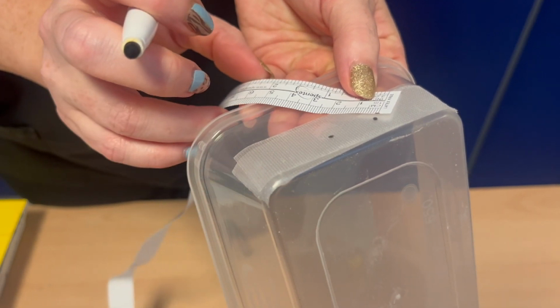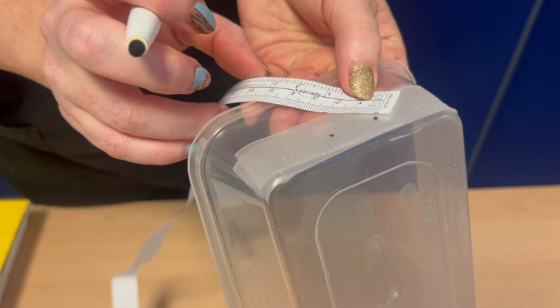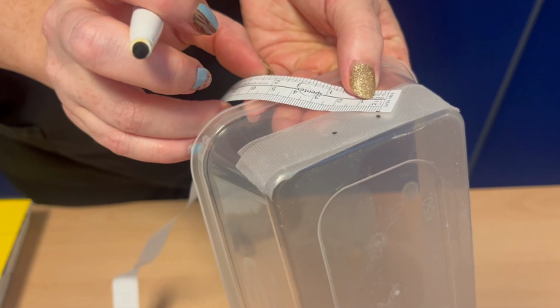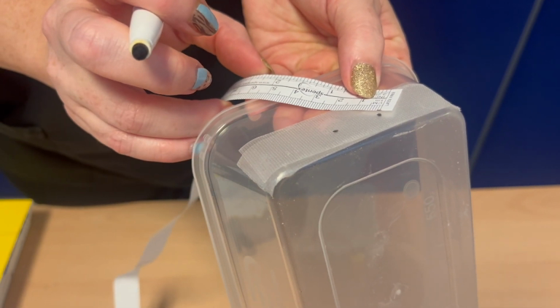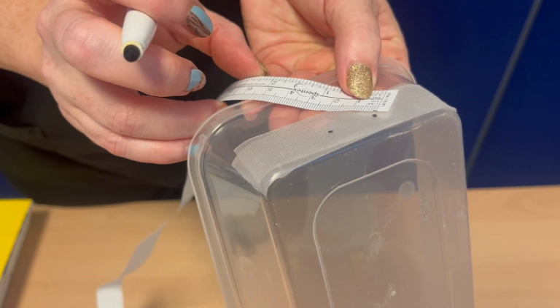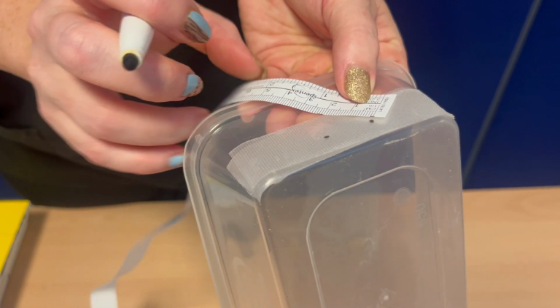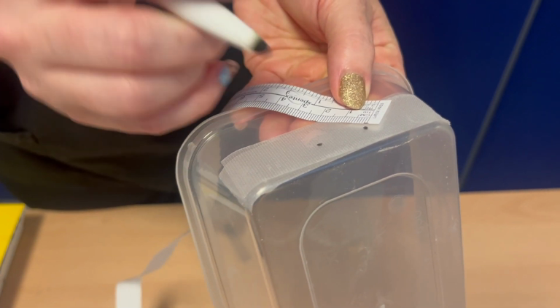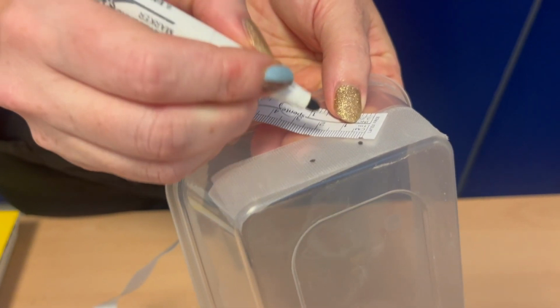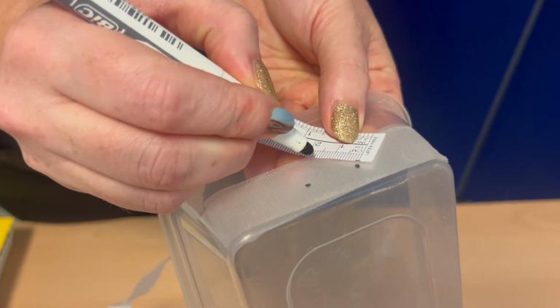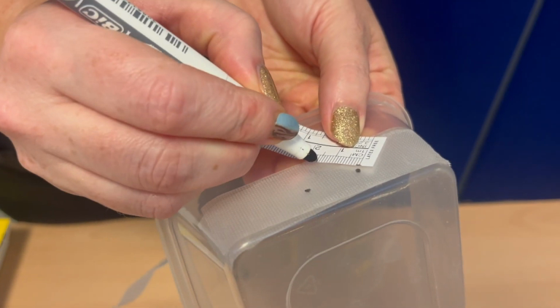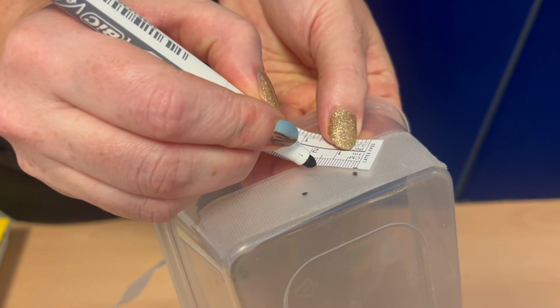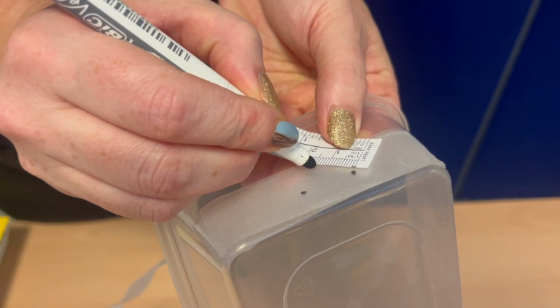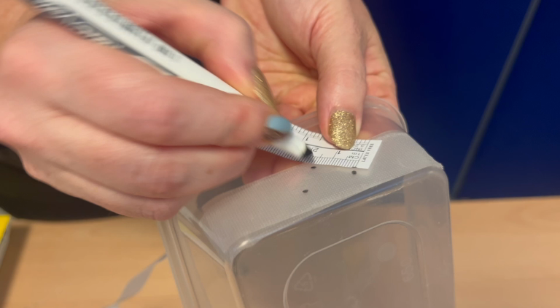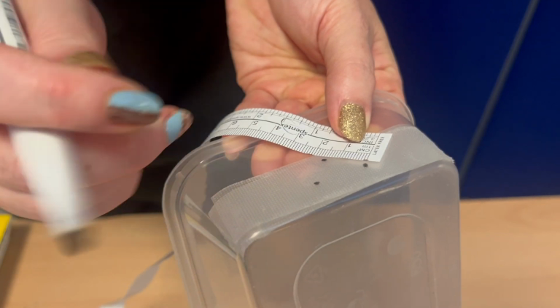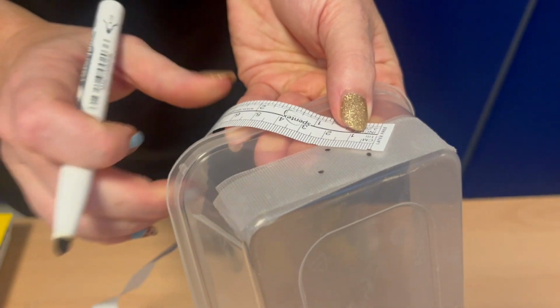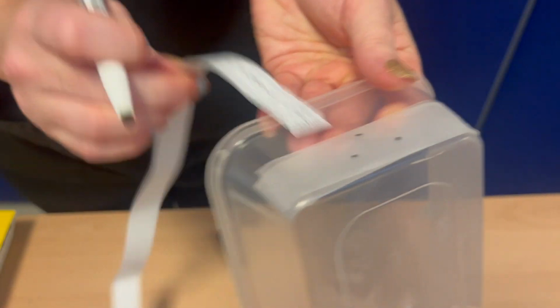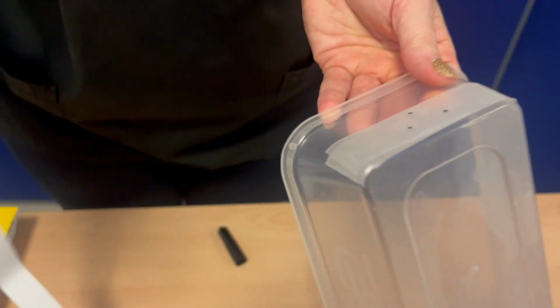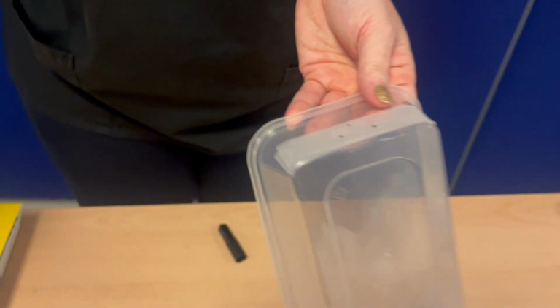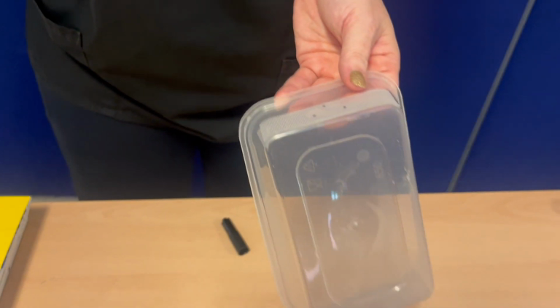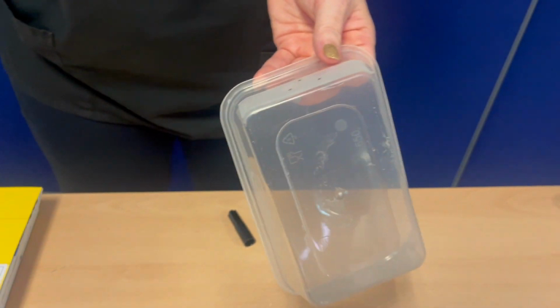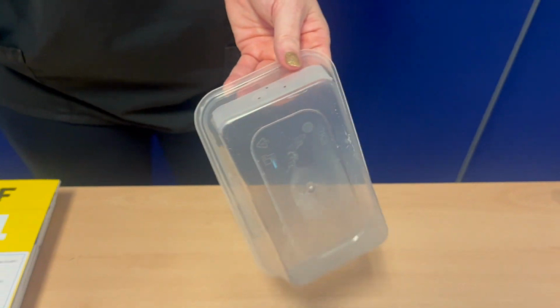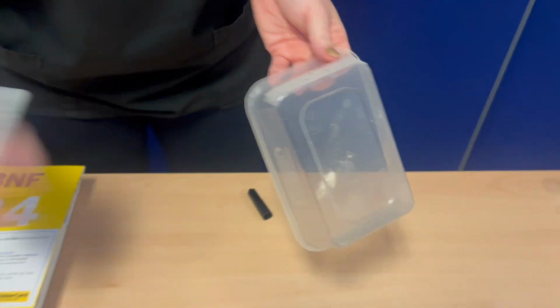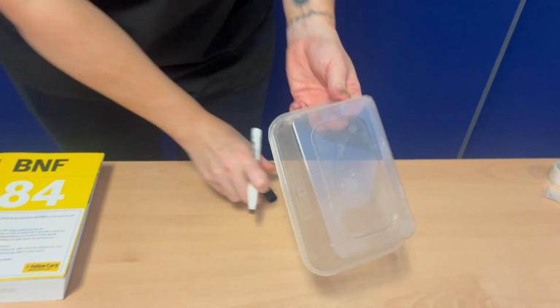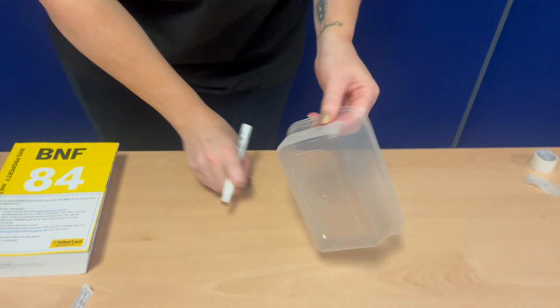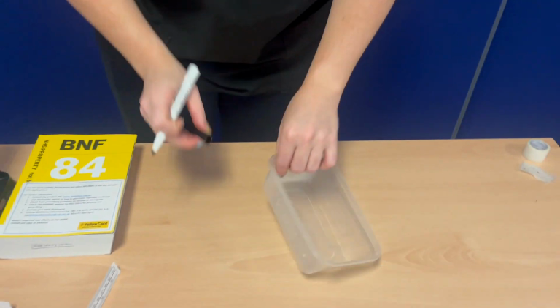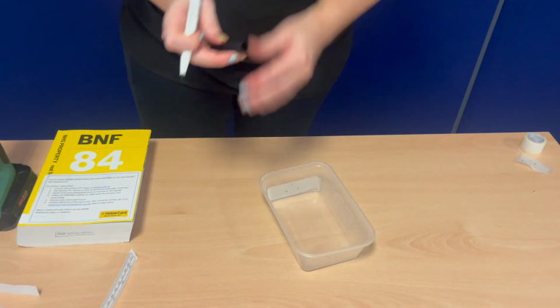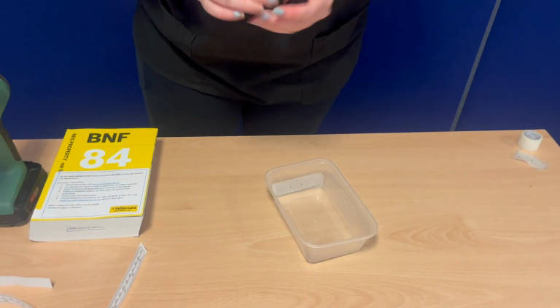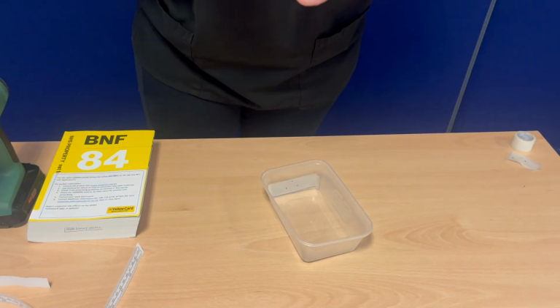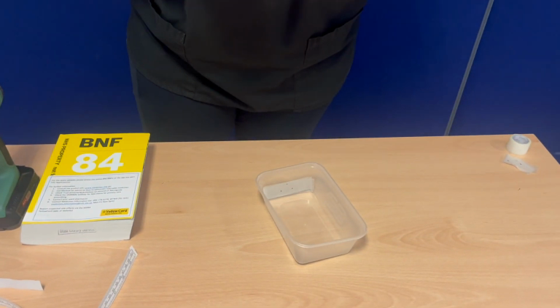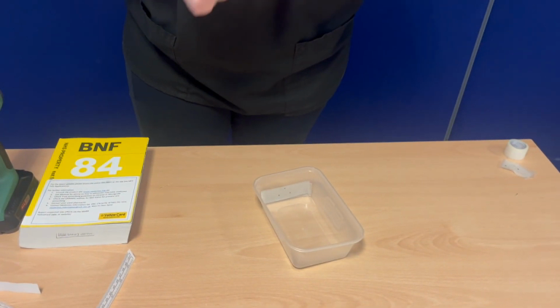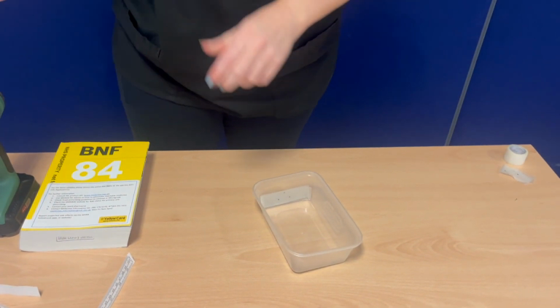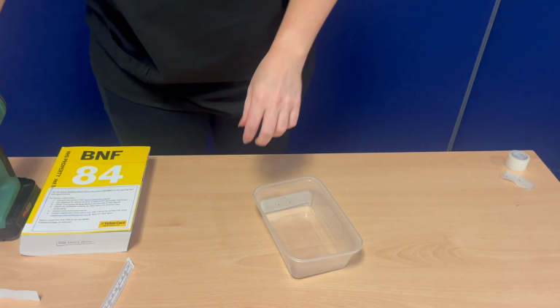For the third vessel, position this centrally but deeper, marked at 1.5cm angles from the existing two dots.